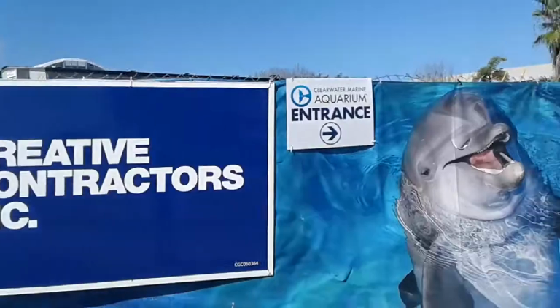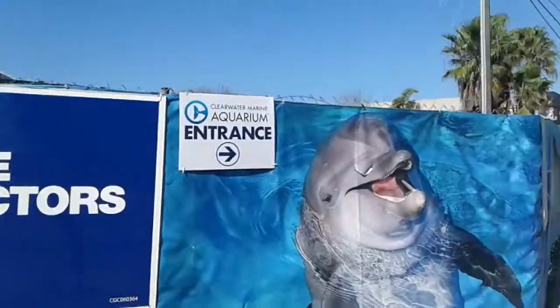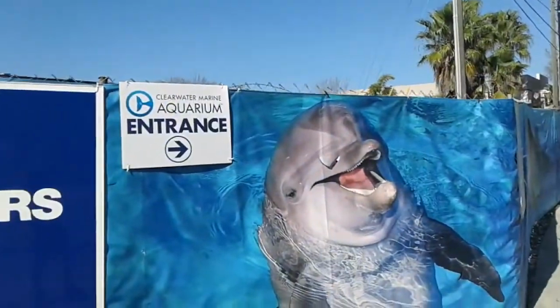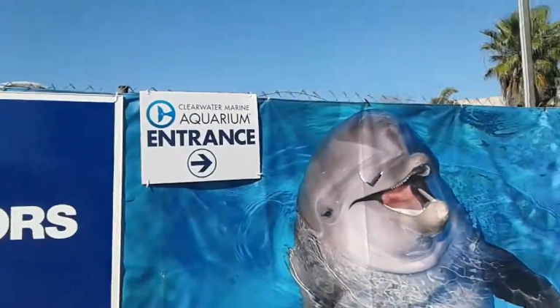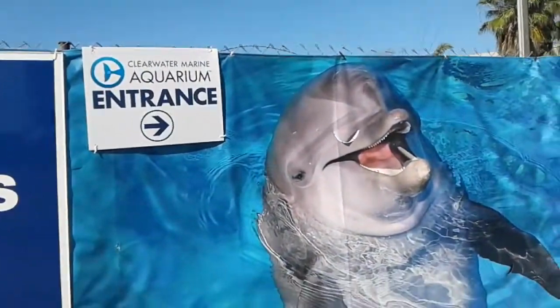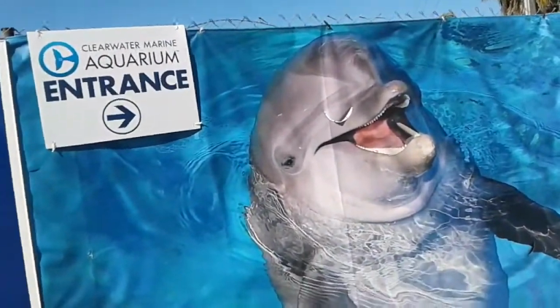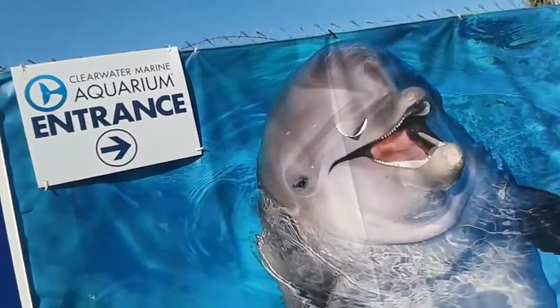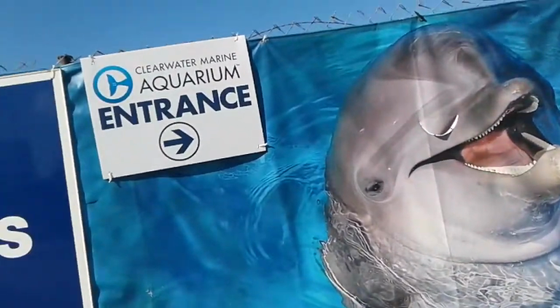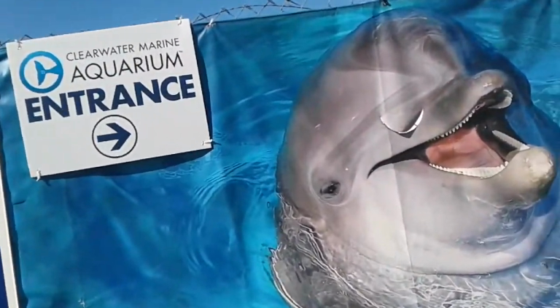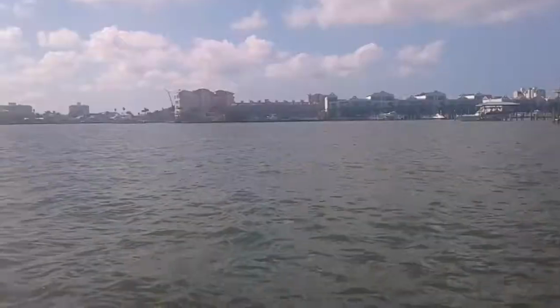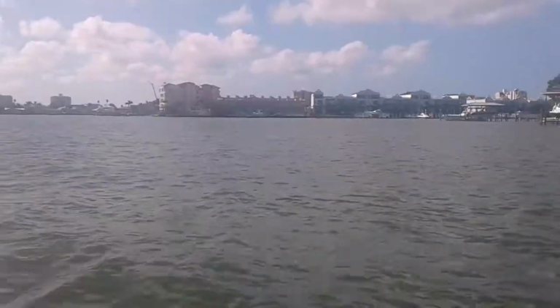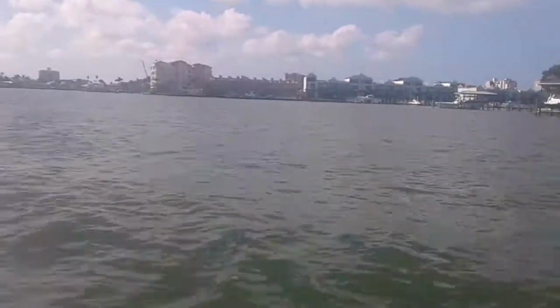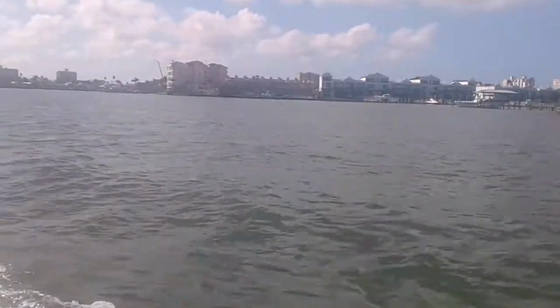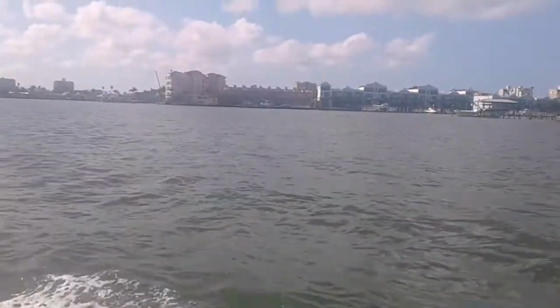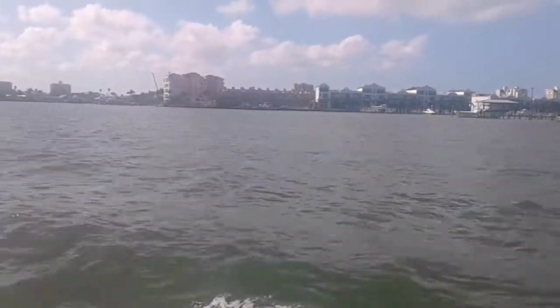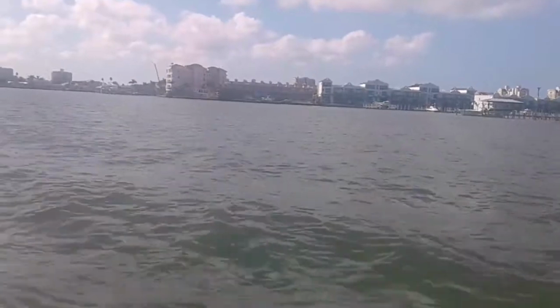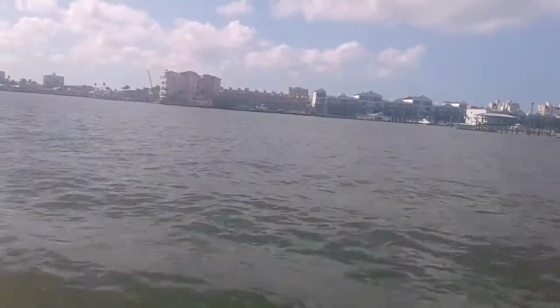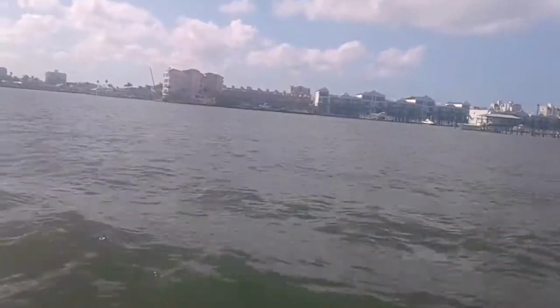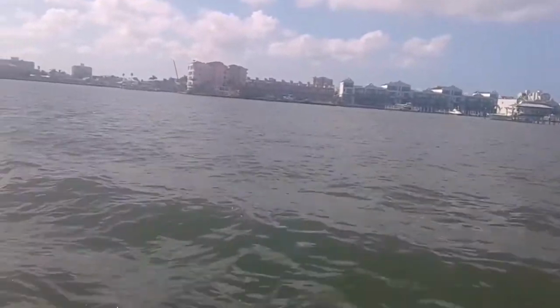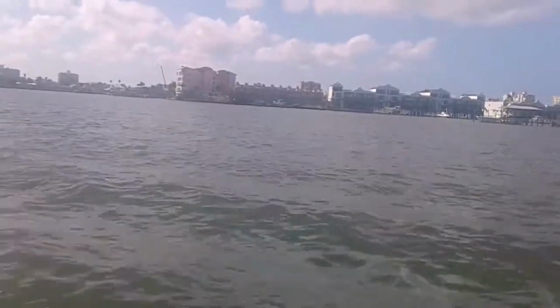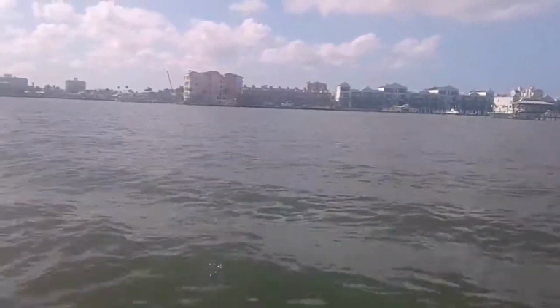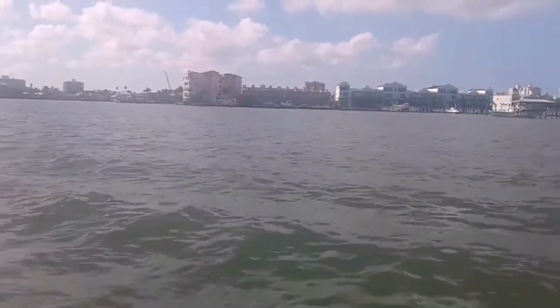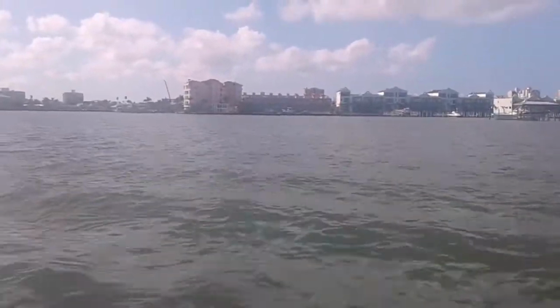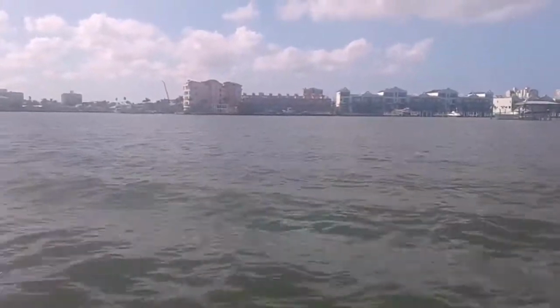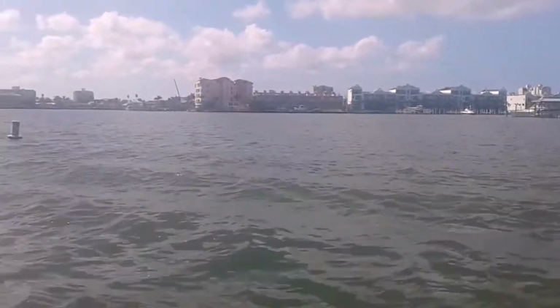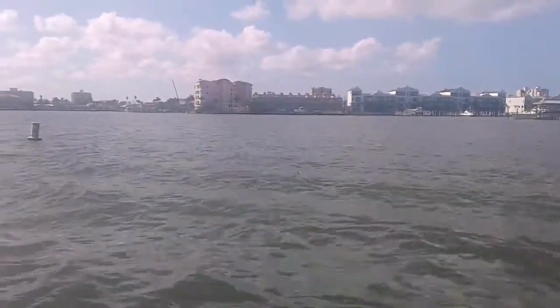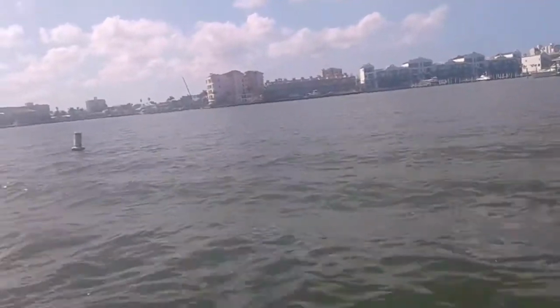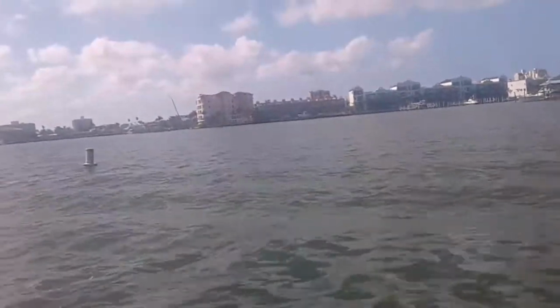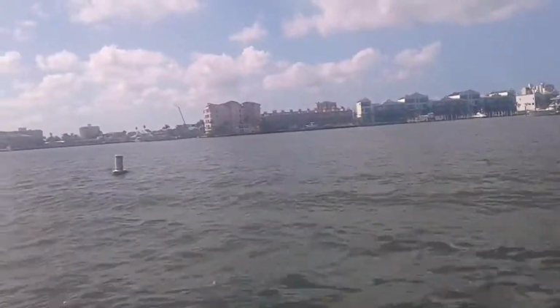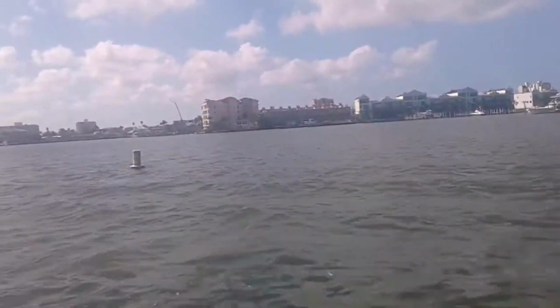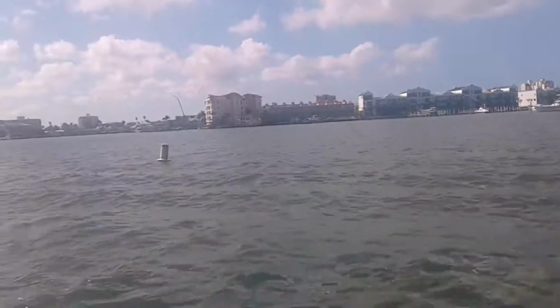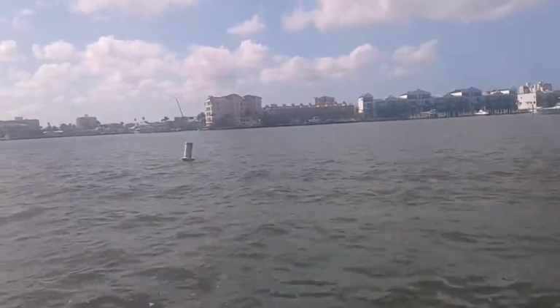Hey, what's going on guys? In this video what I do is I go on this sort of sea safari boat ride that is sort of part of the Clearwater Marine Aquarium.